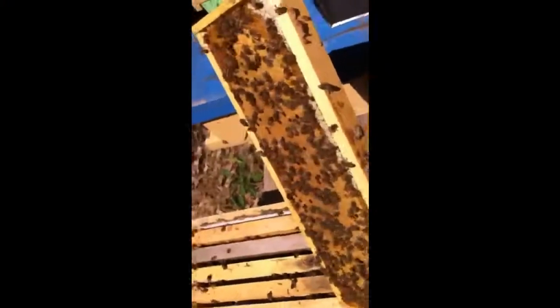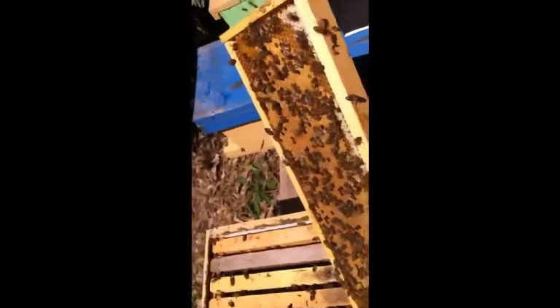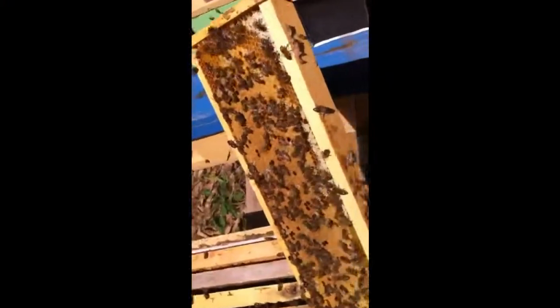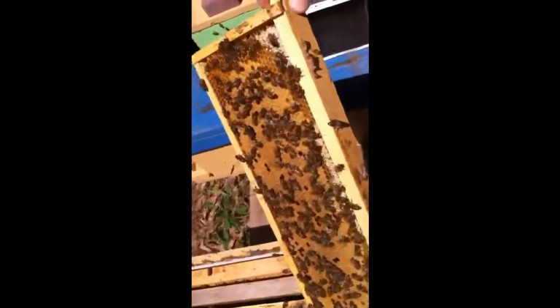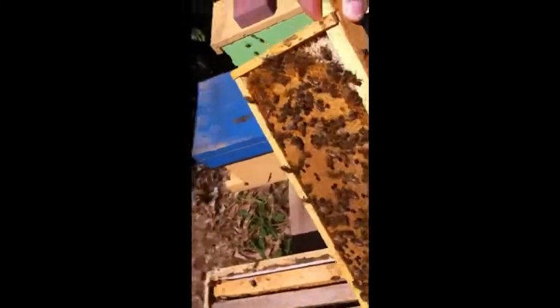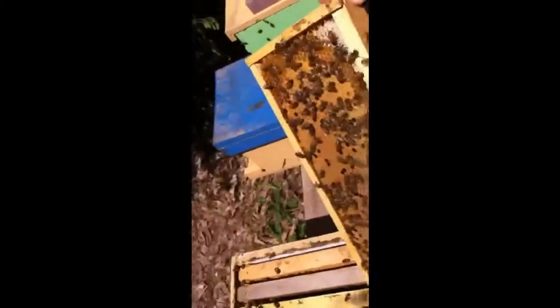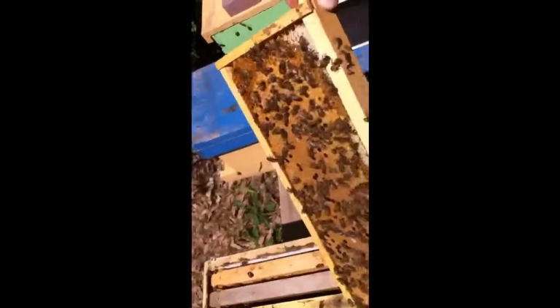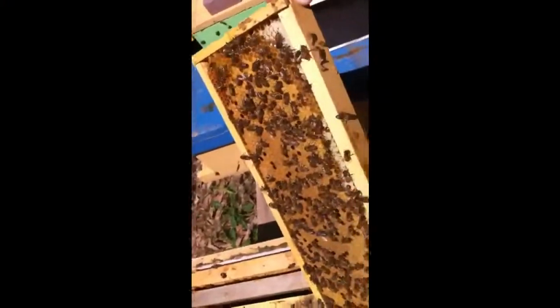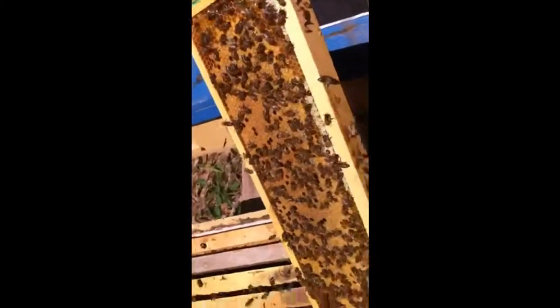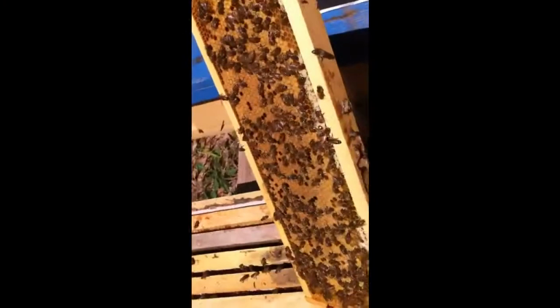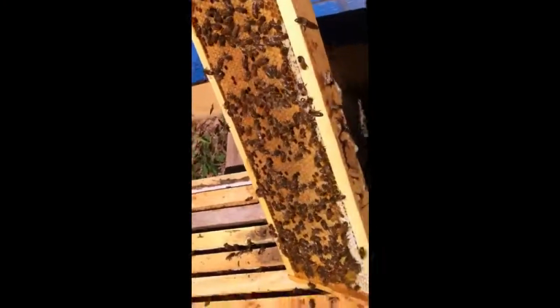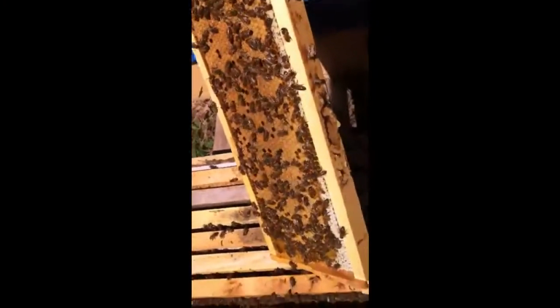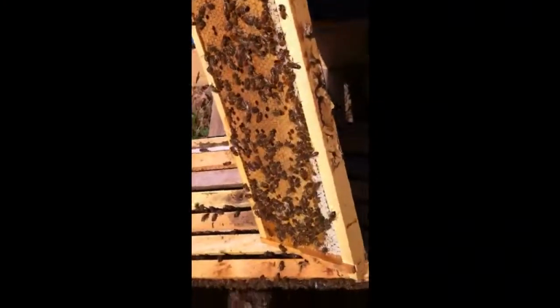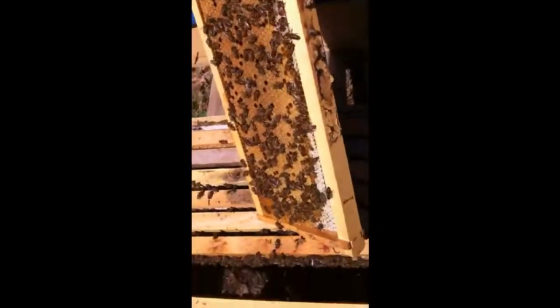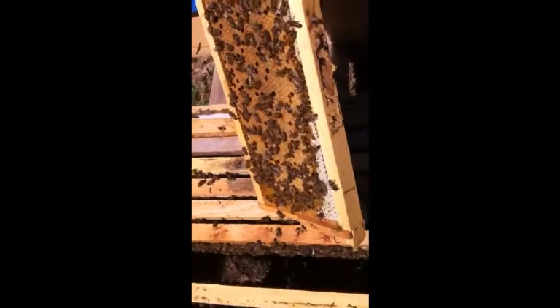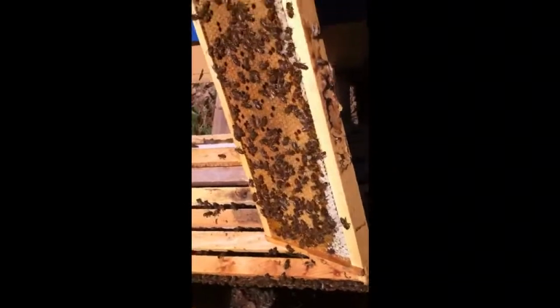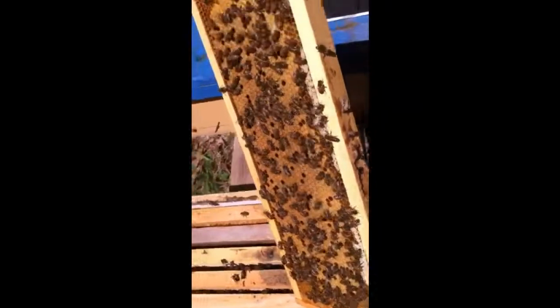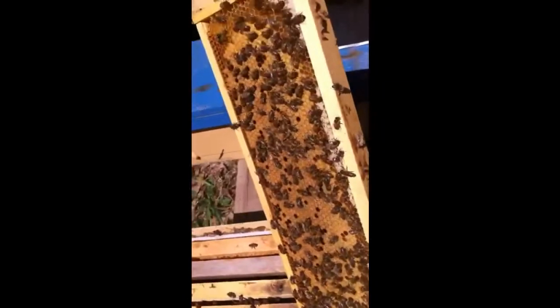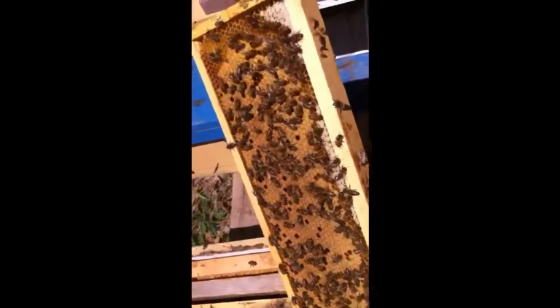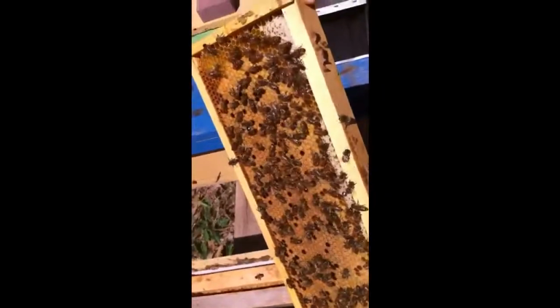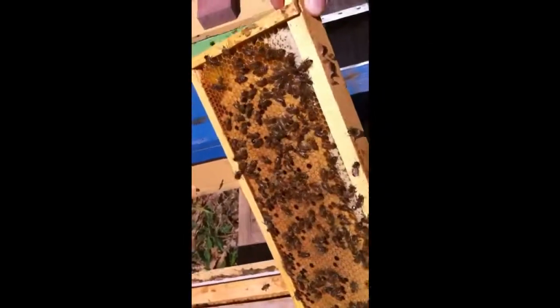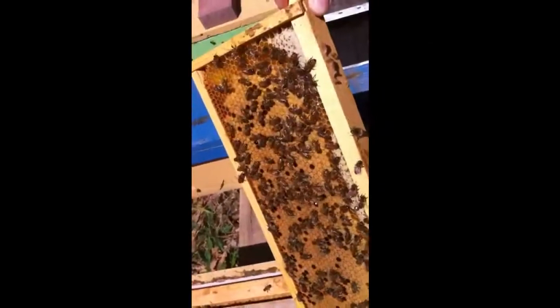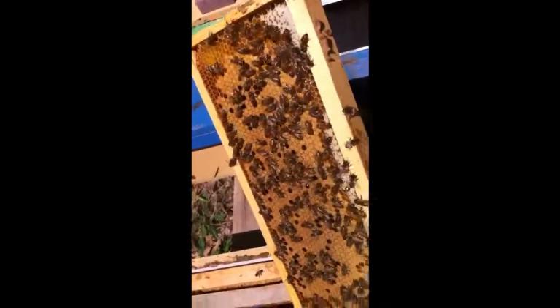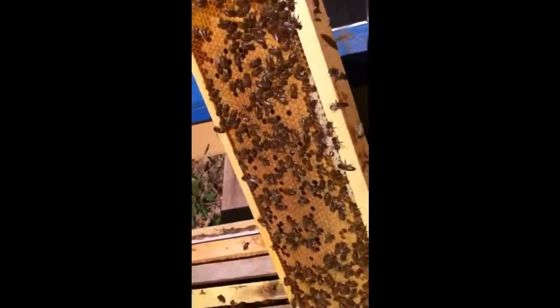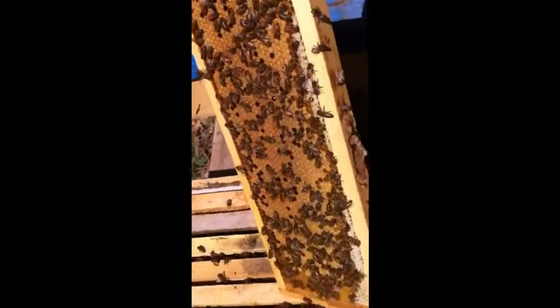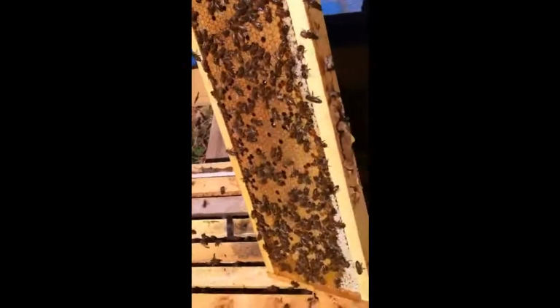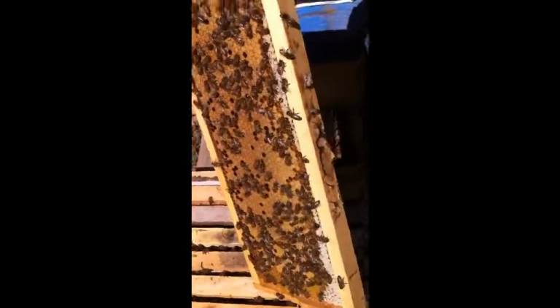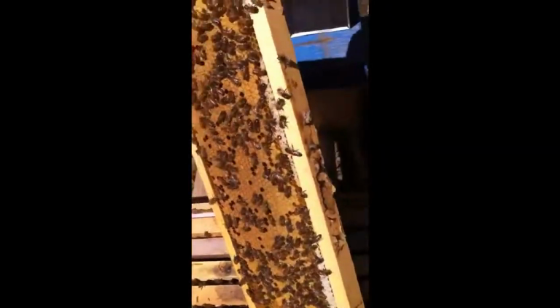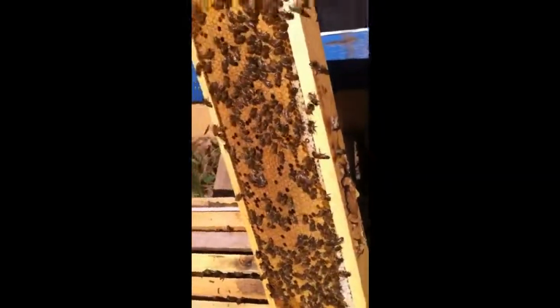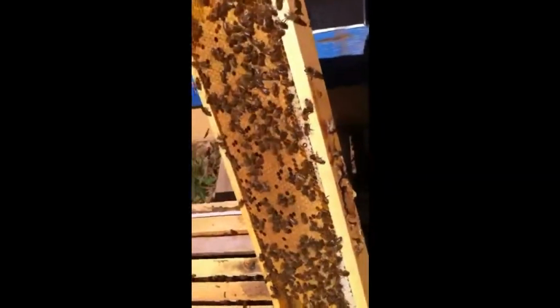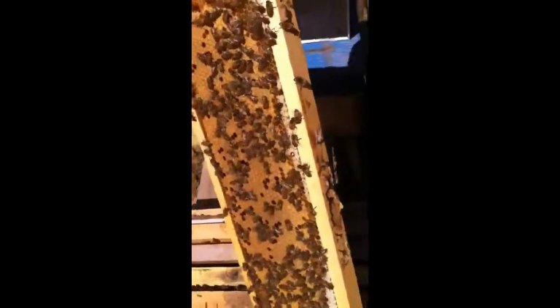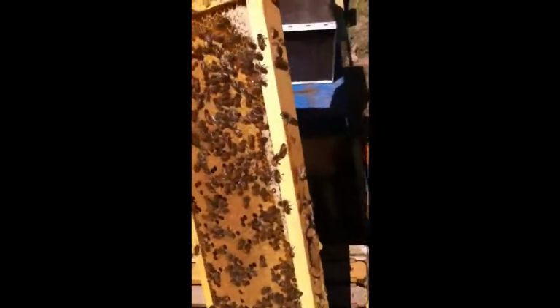Here they are. They've laid this whole frame and filled it up with brood. So all those that hatch out into new bees, they're doing pretty good.